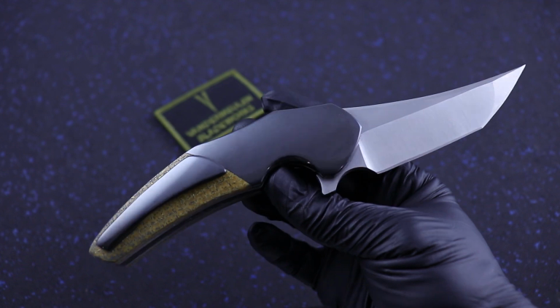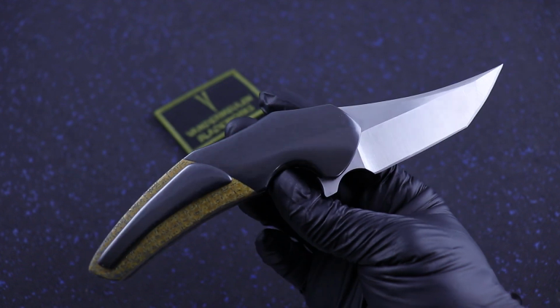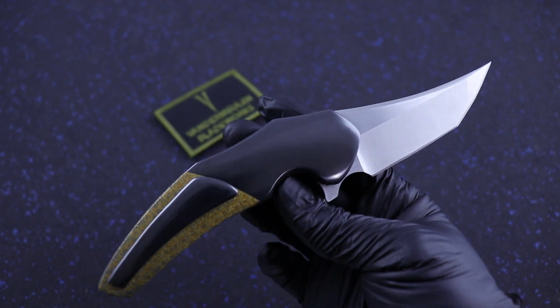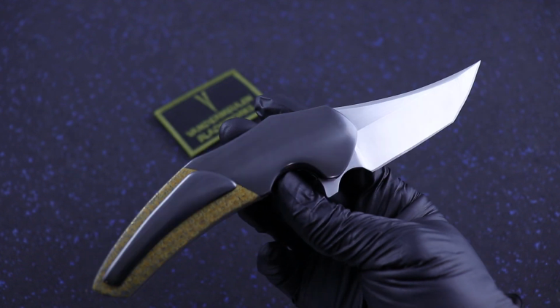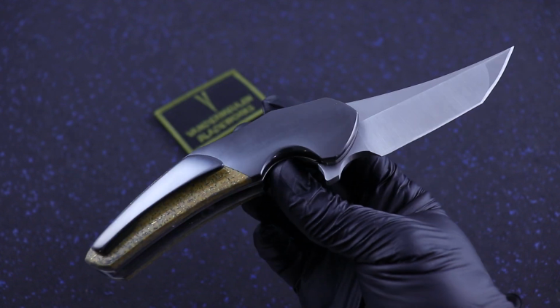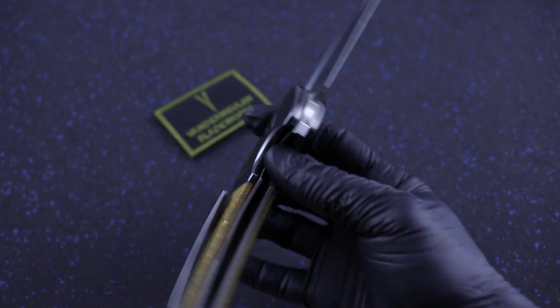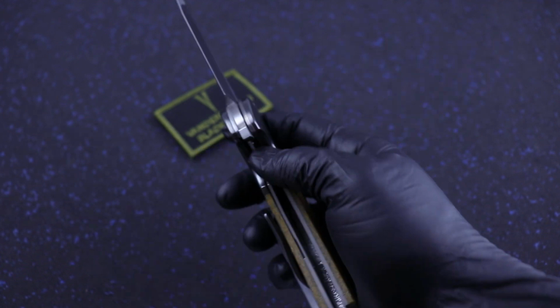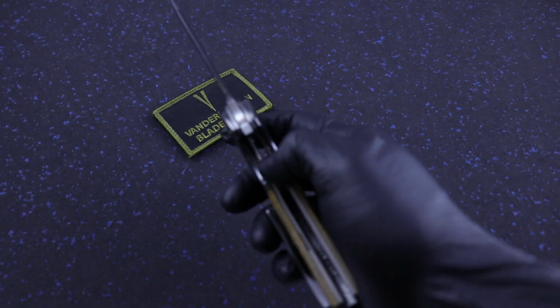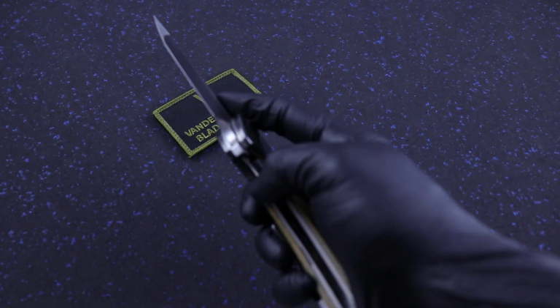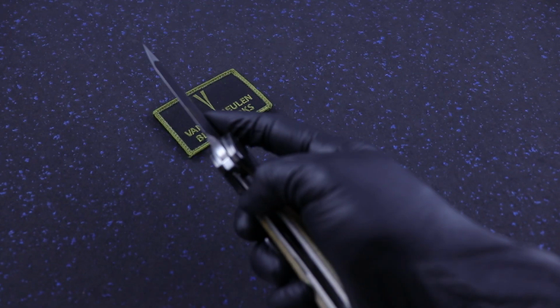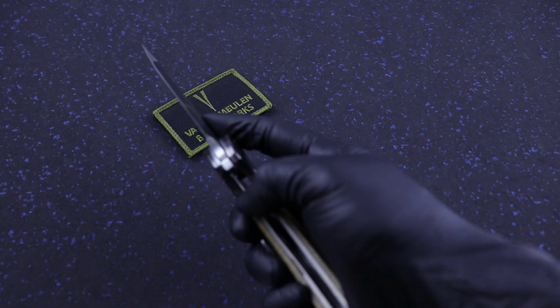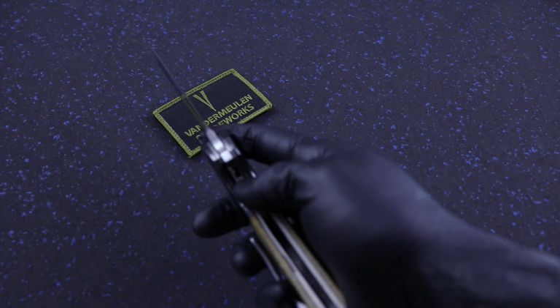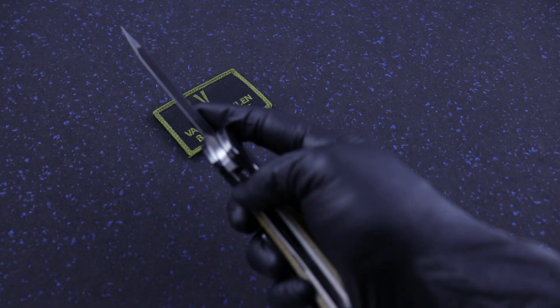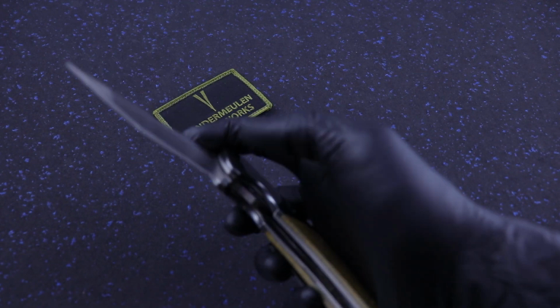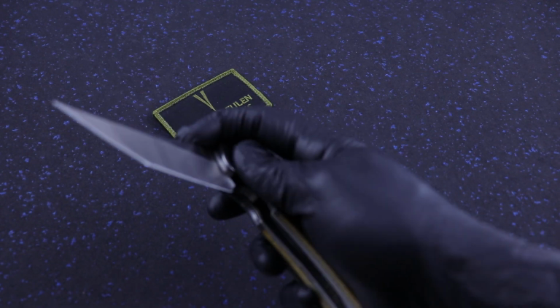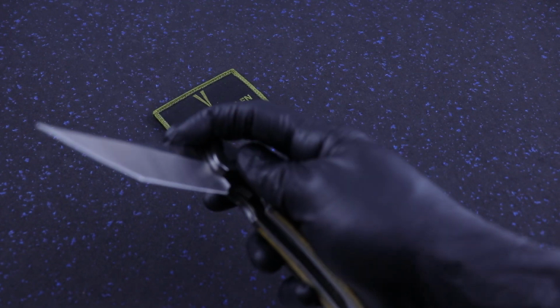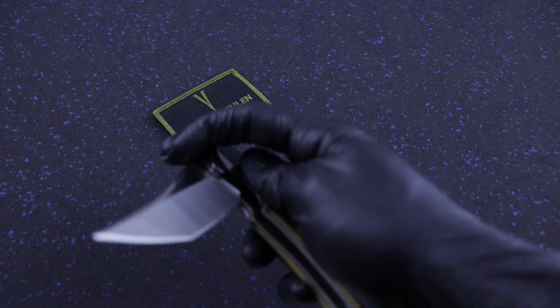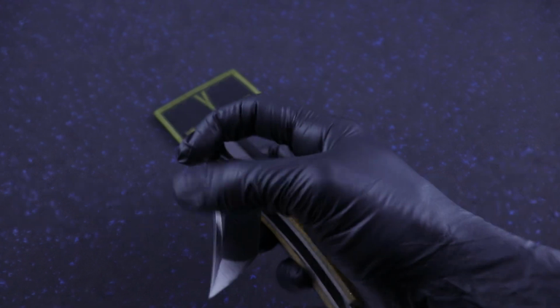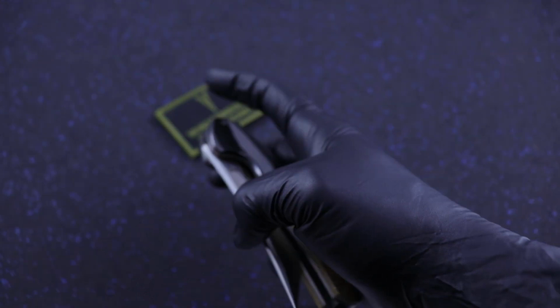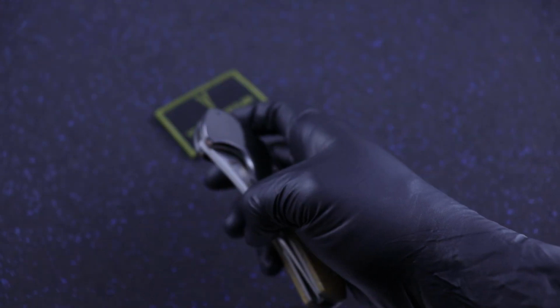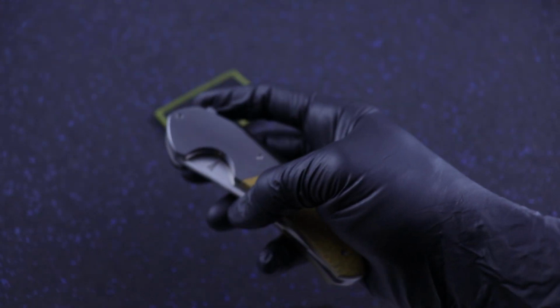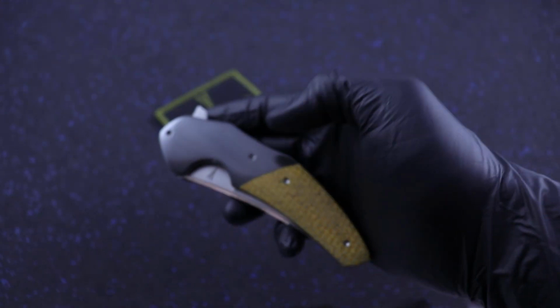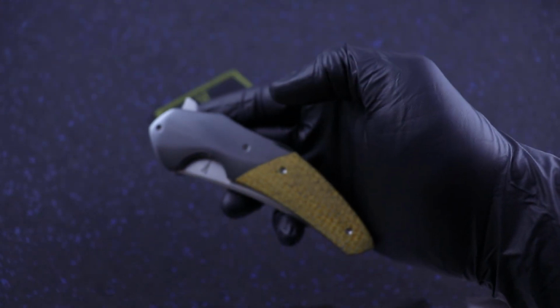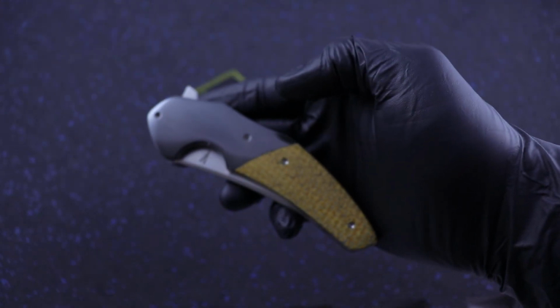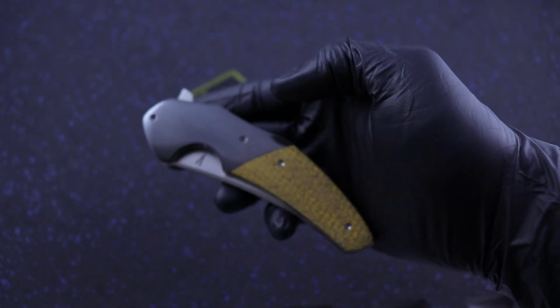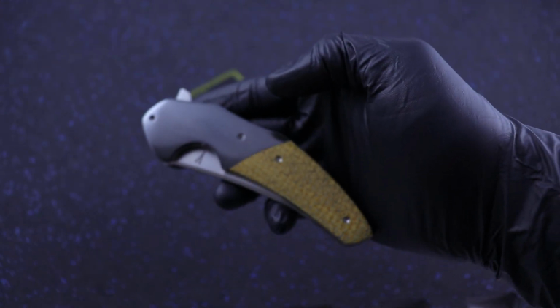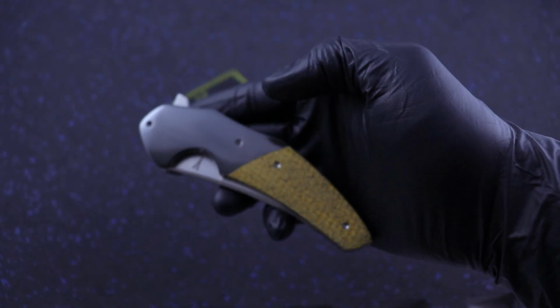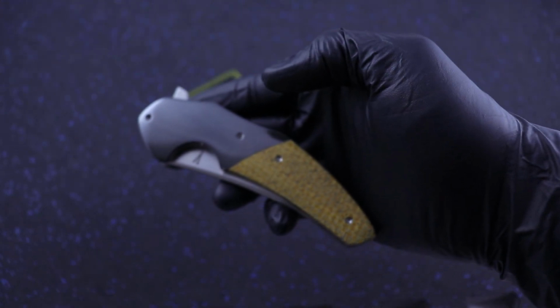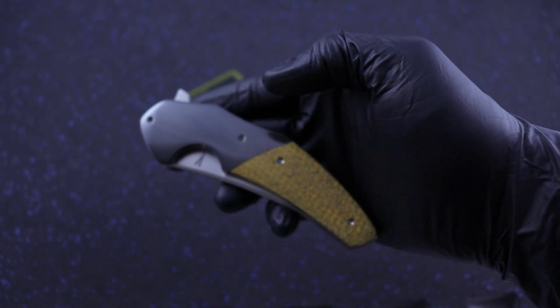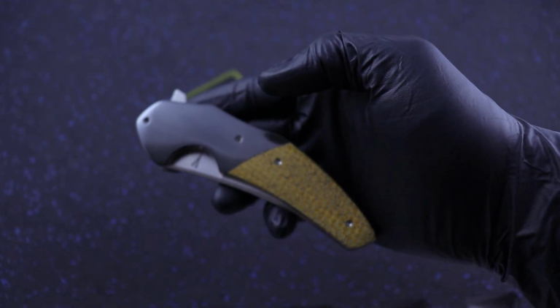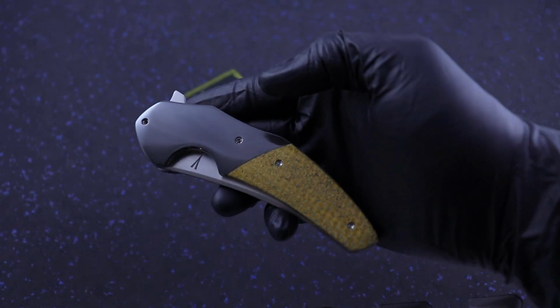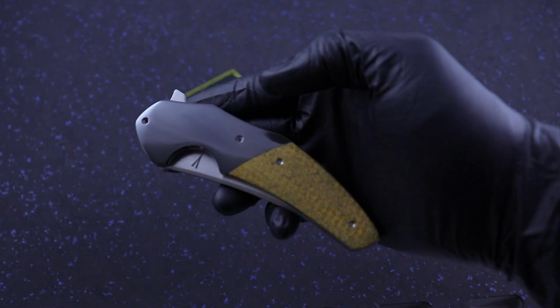Man, this zirconium holds fingerprints. I've wiped it off, but I think there's still some prints on it. But it's beautiful.